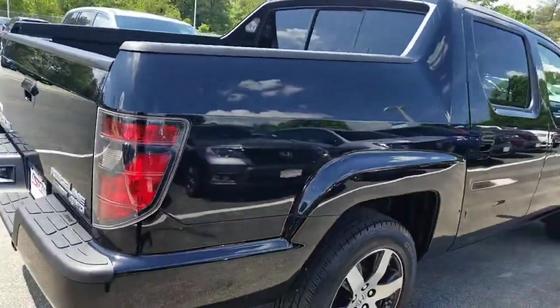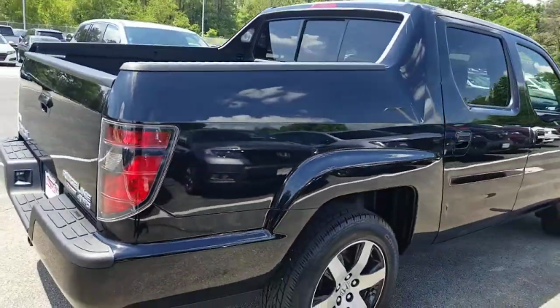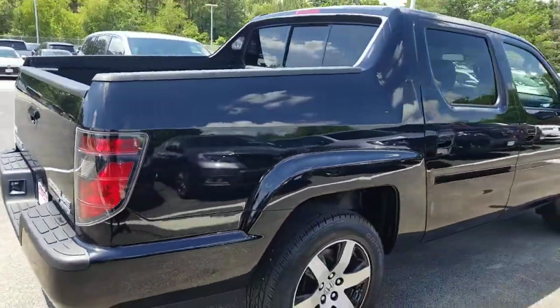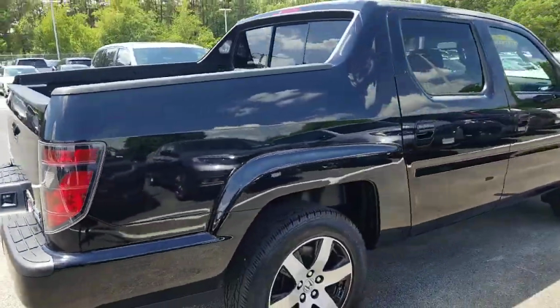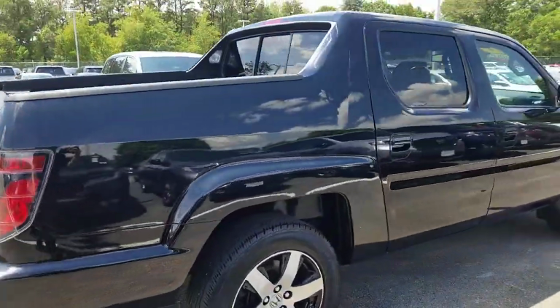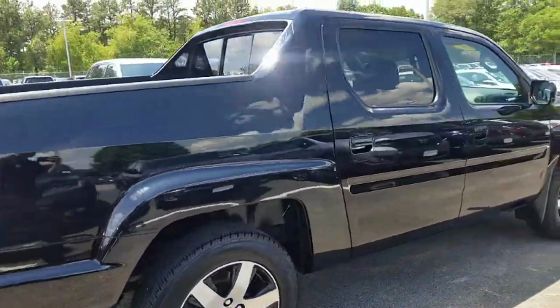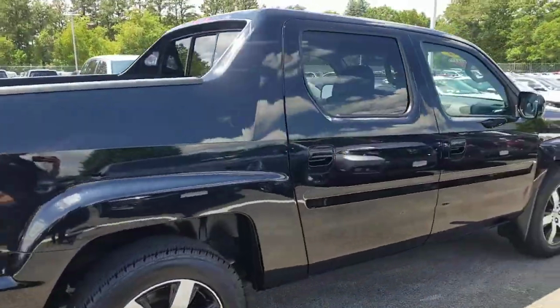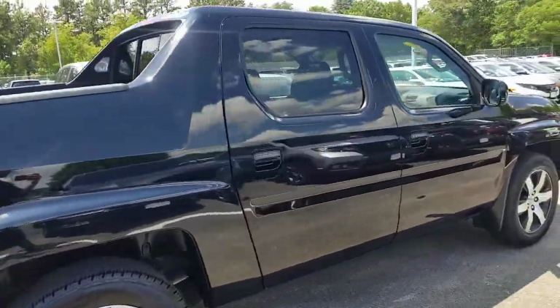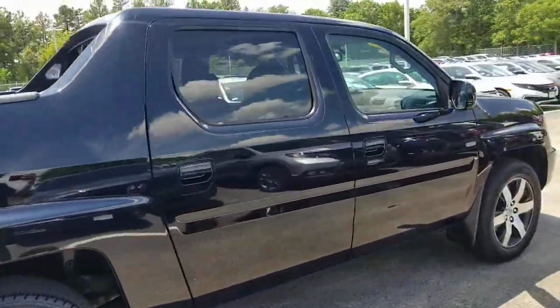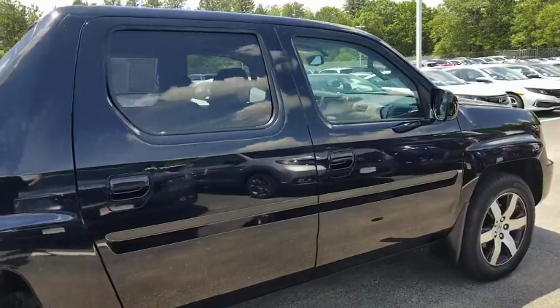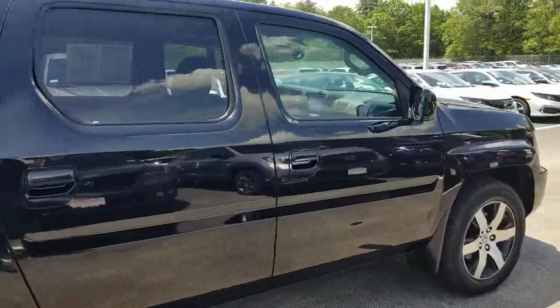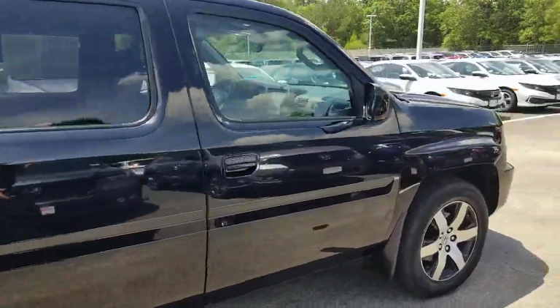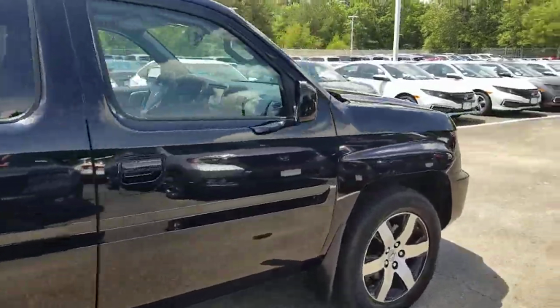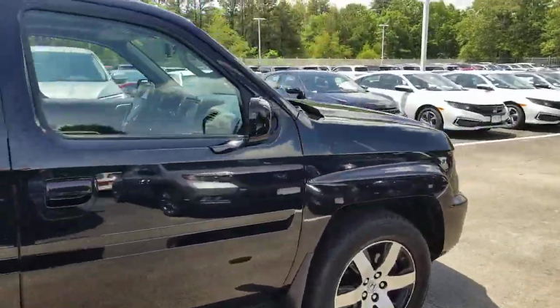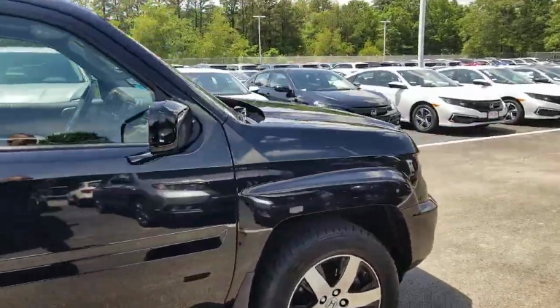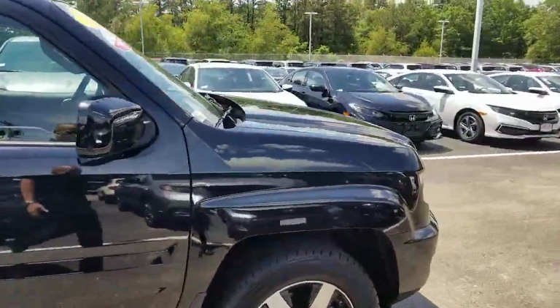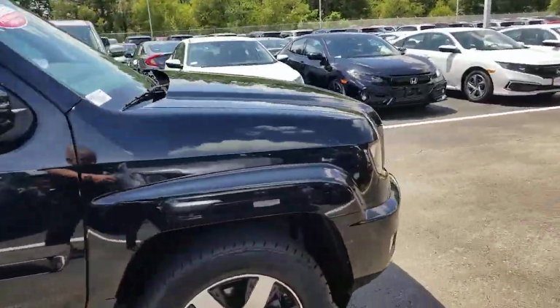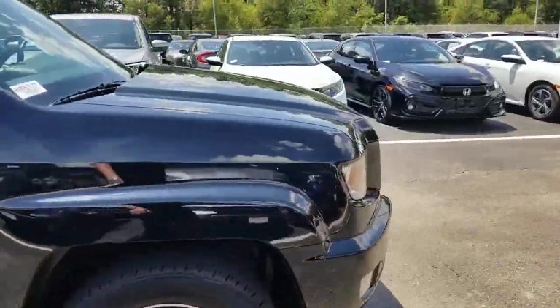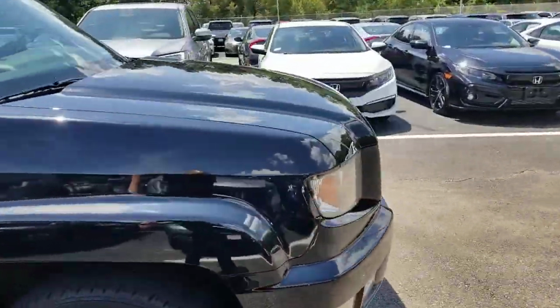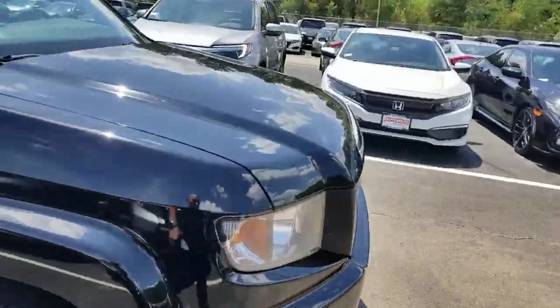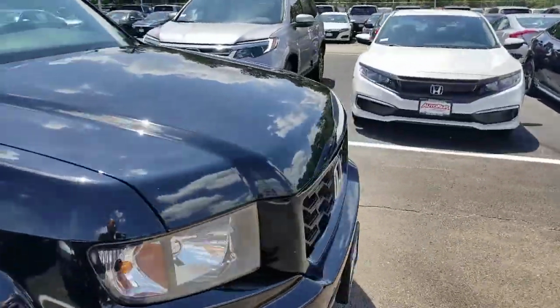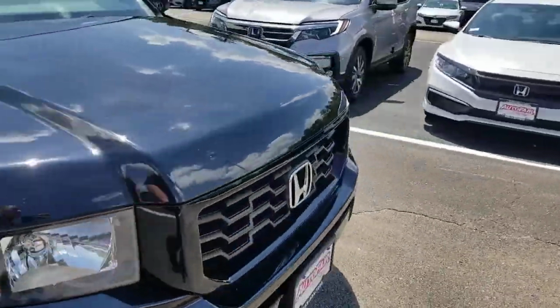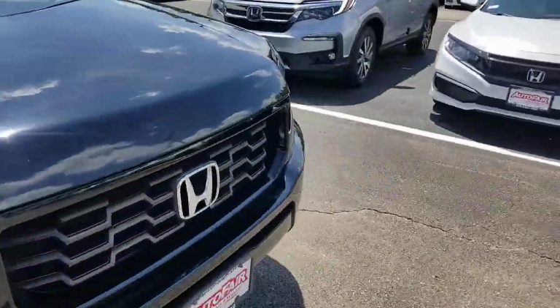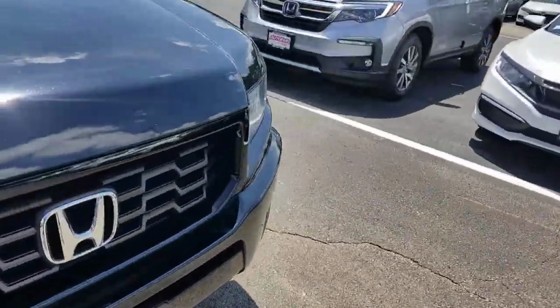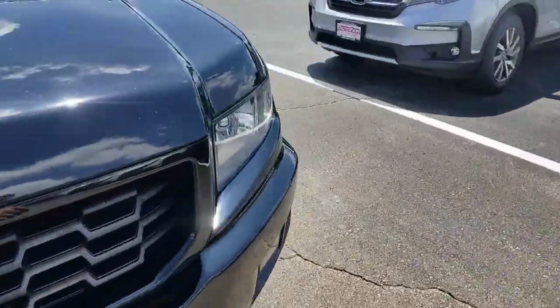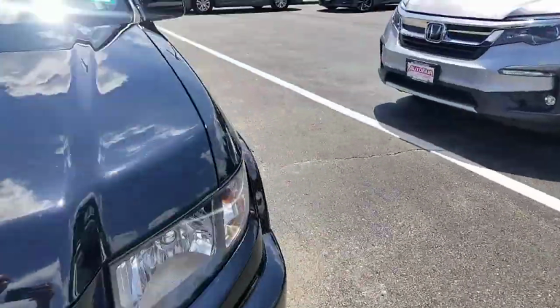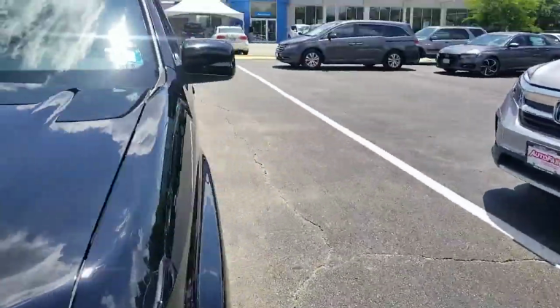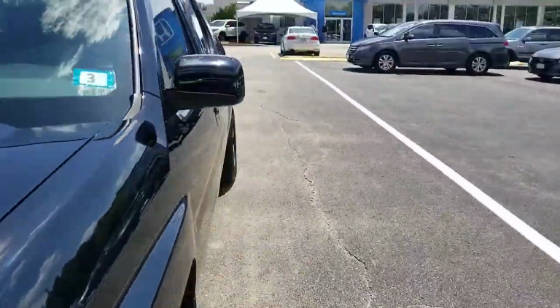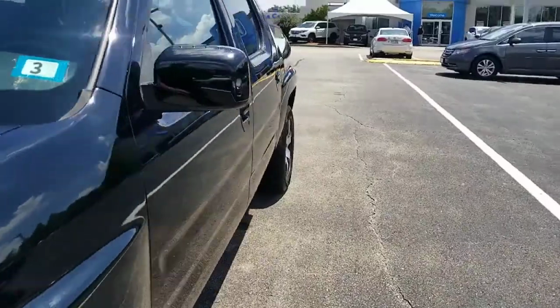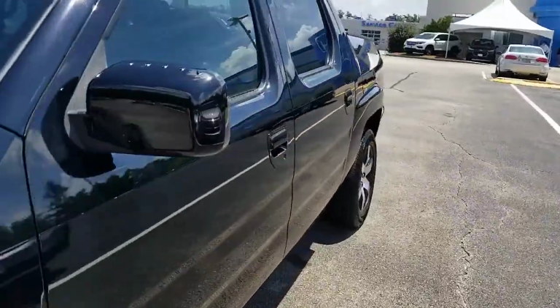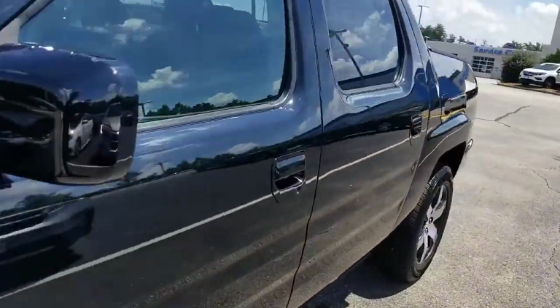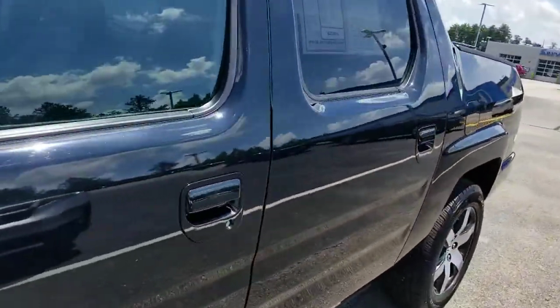Tires are new all the way around on the vehicle. Exterior condition looks great. I'm gonna get you another clean shot inside here as well.